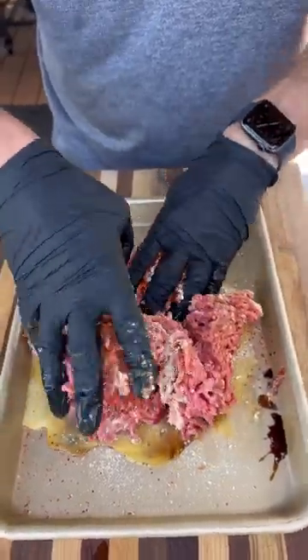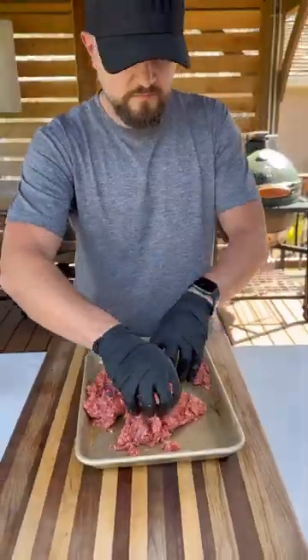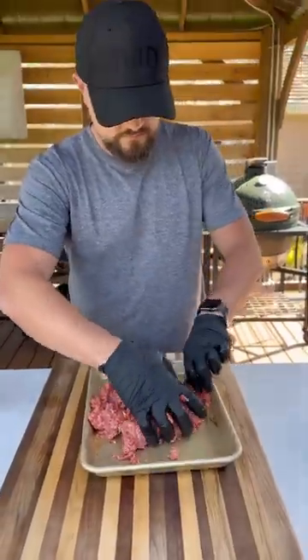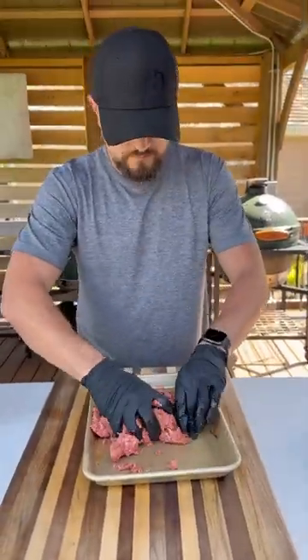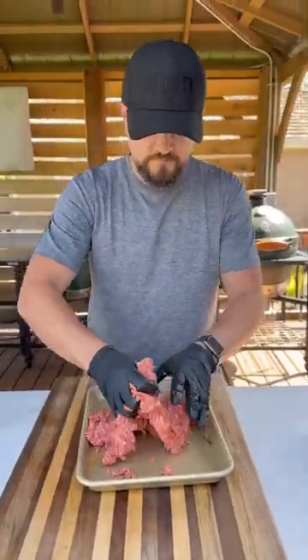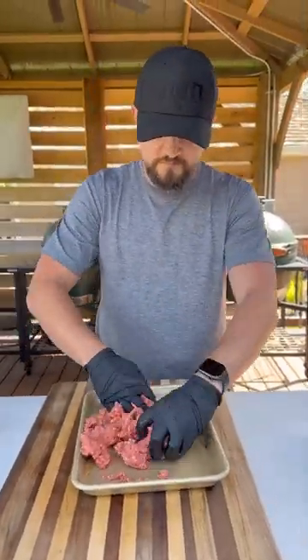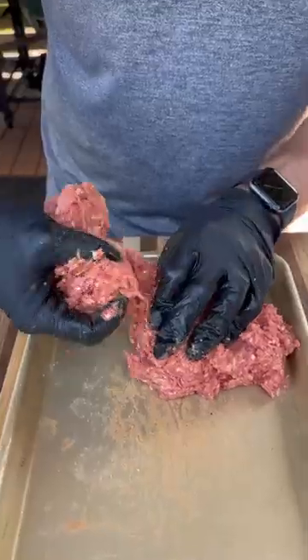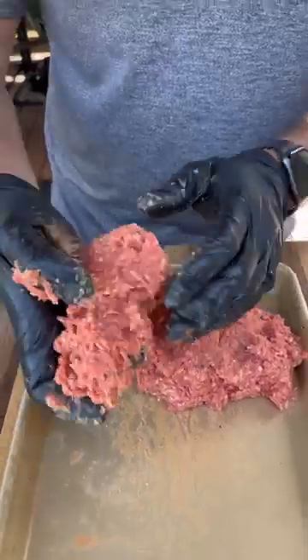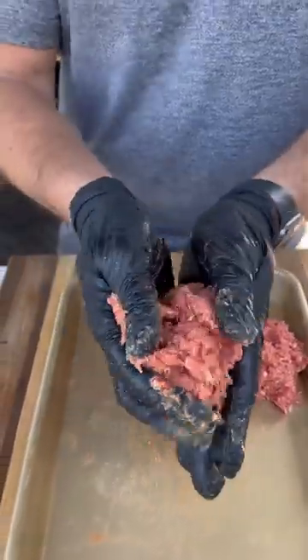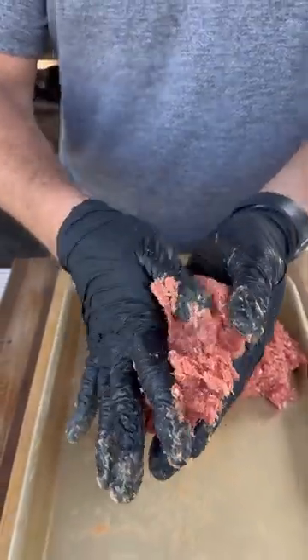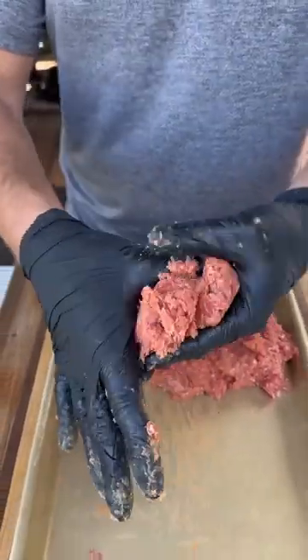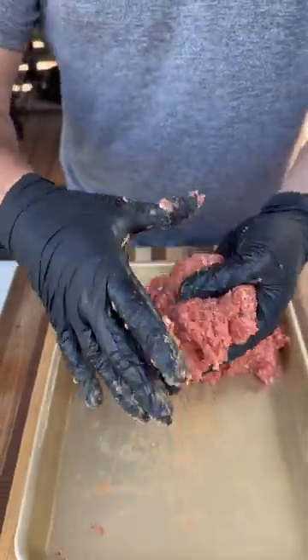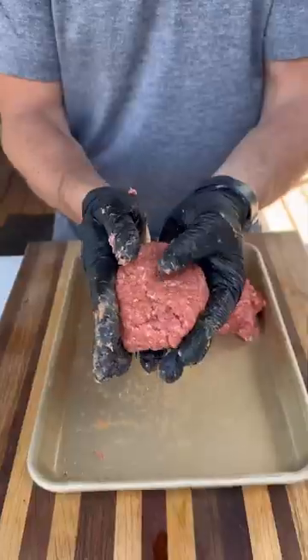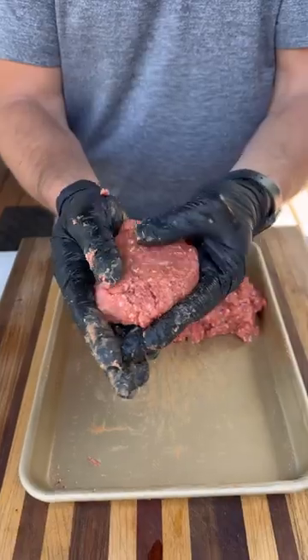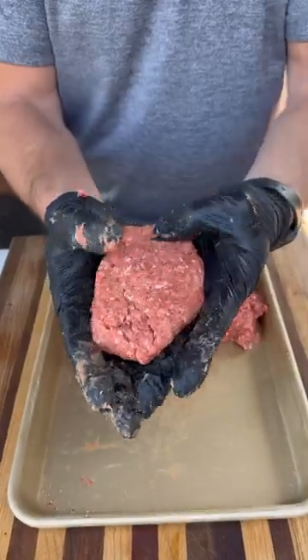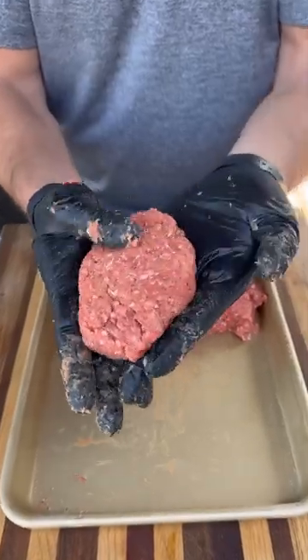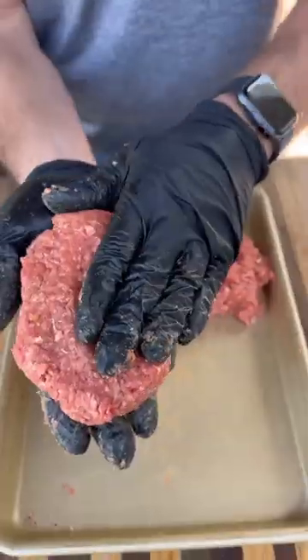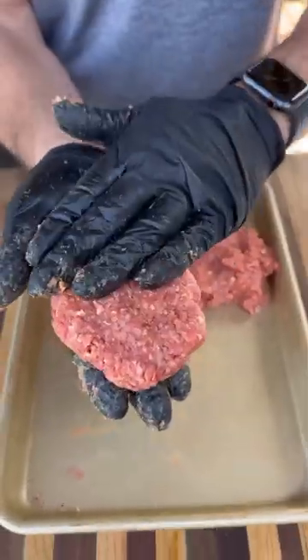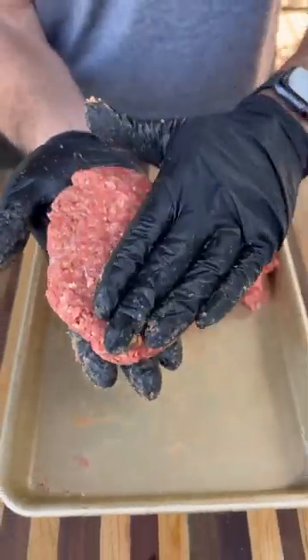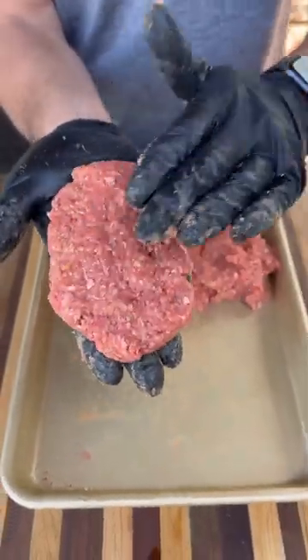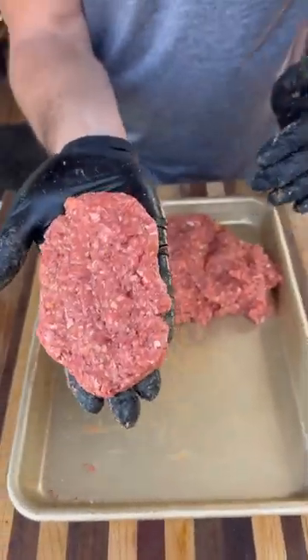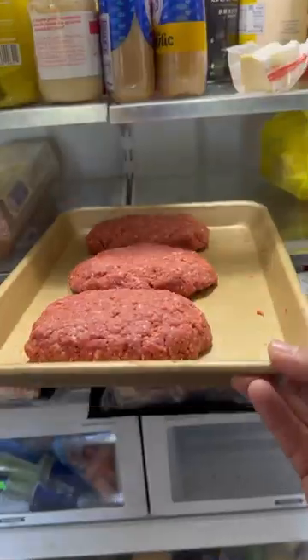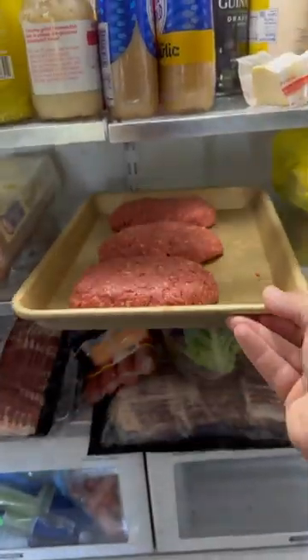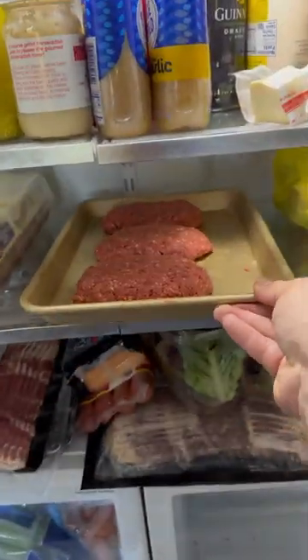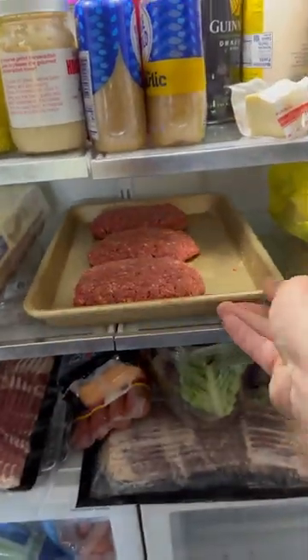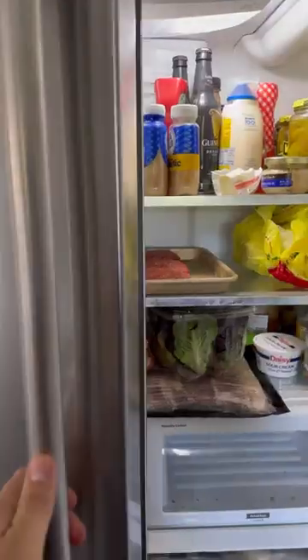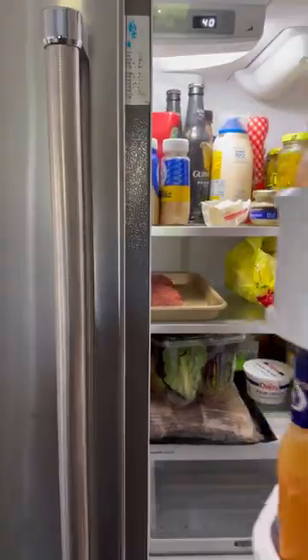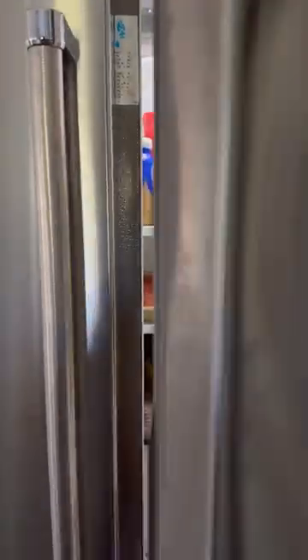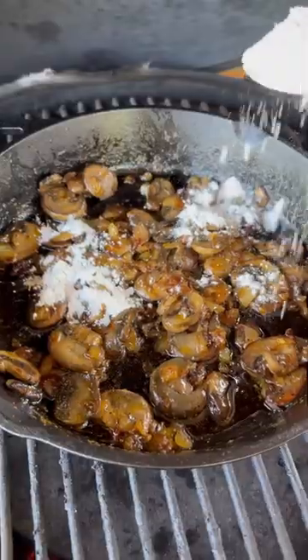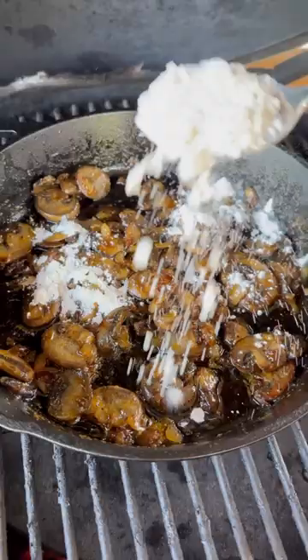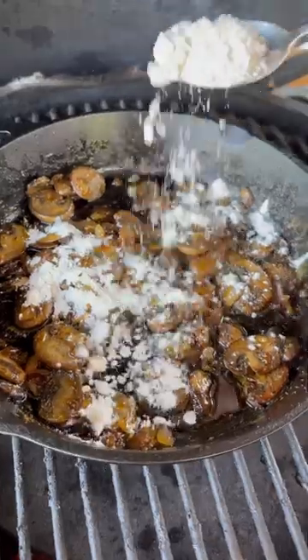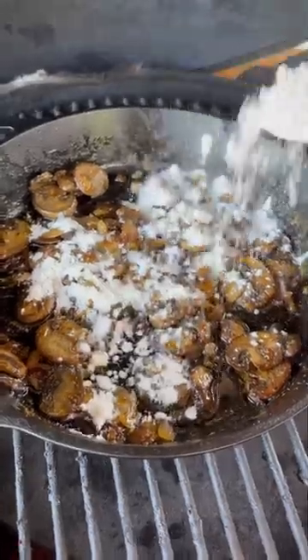For those that don't know, a Salisbury steak is basically a big piece of hamburger meat topped with a mushroom gravy. Shape them into the classic oval shape and pop them in the fridge for about 30 minutes or so.